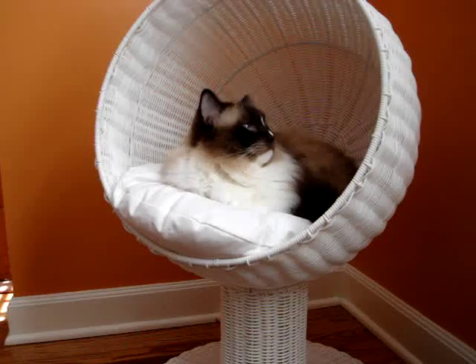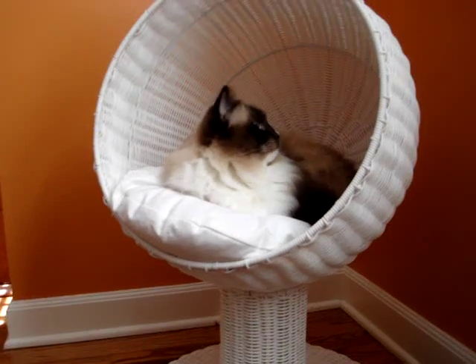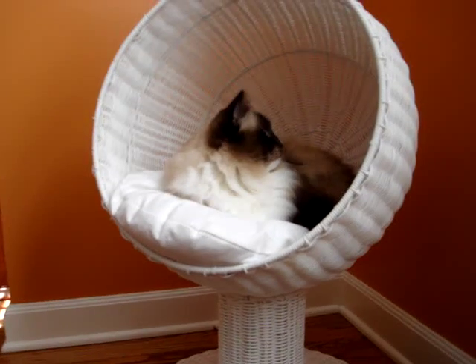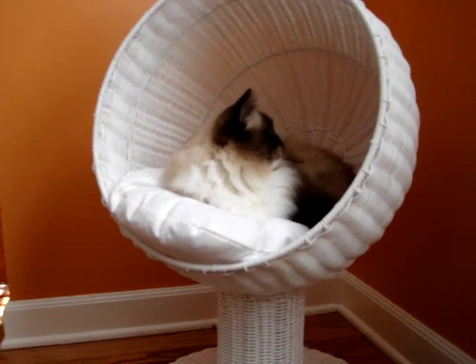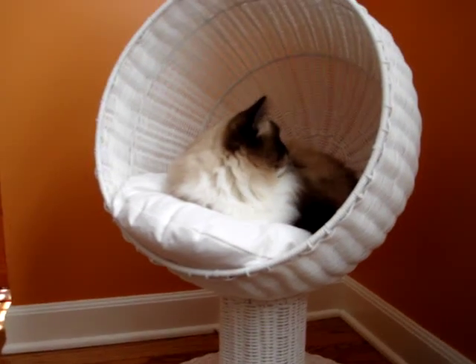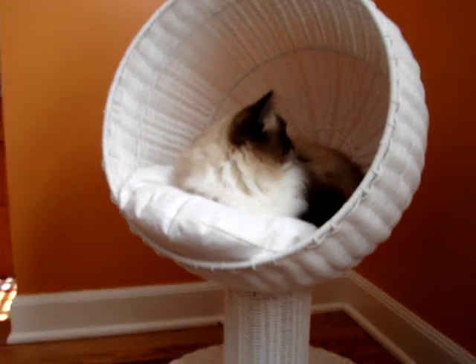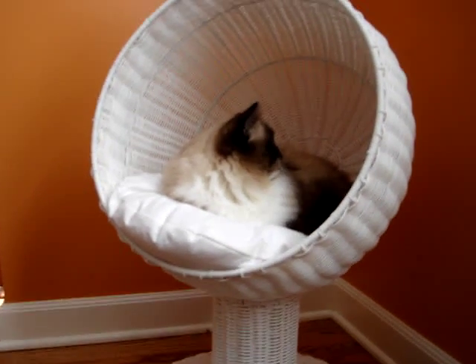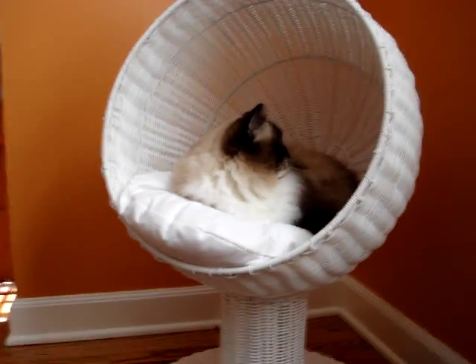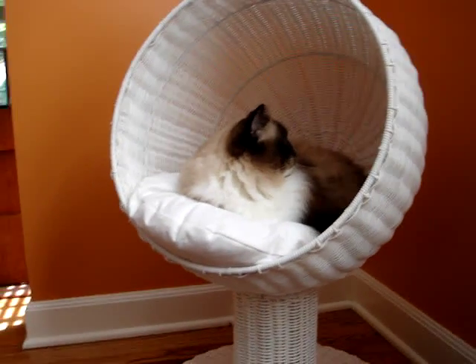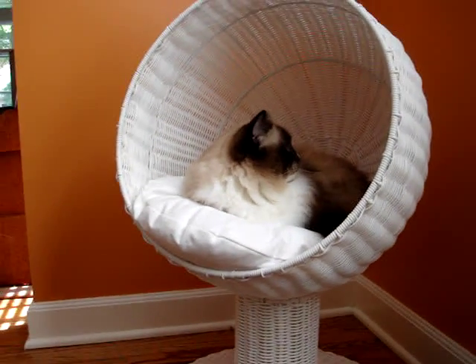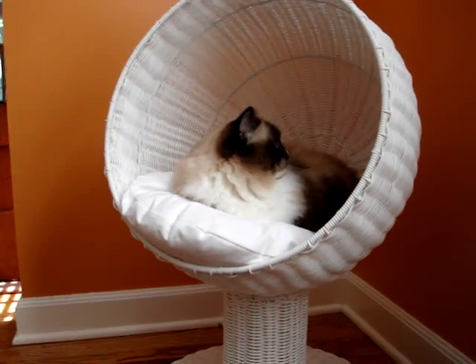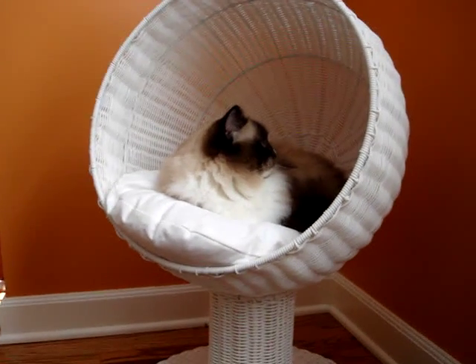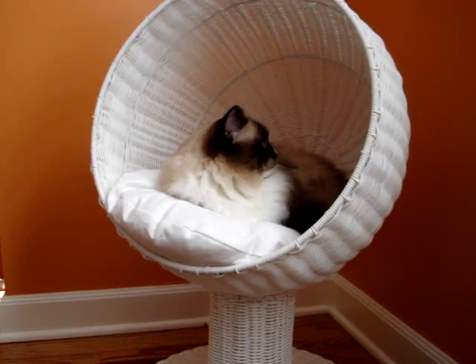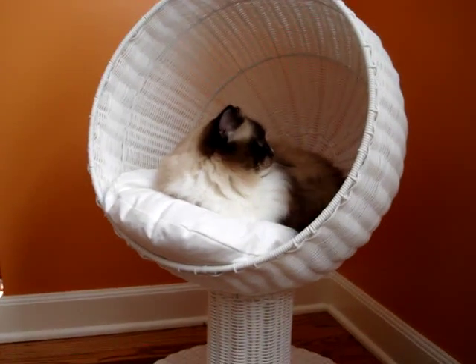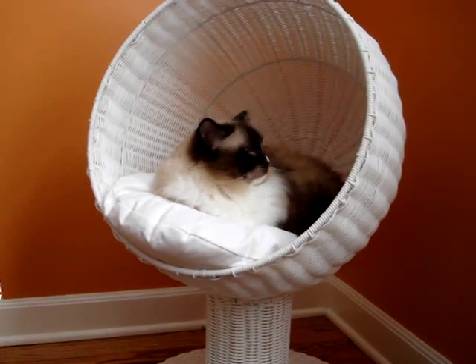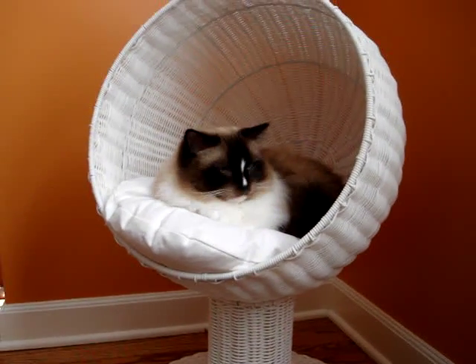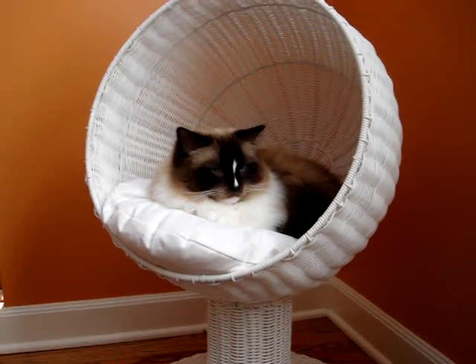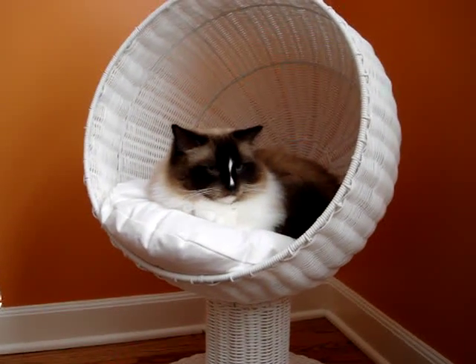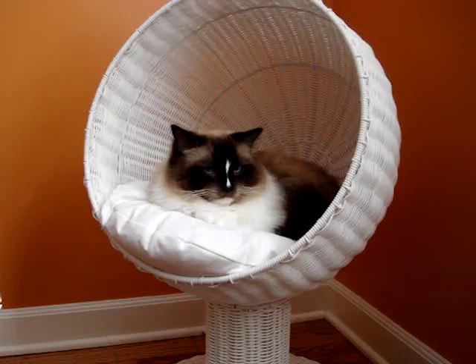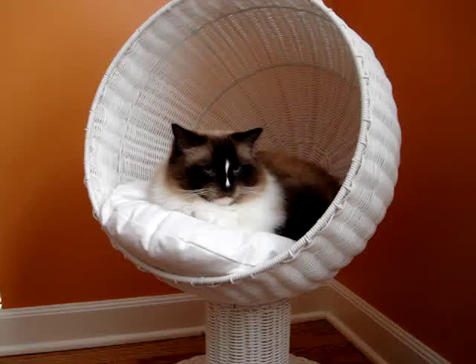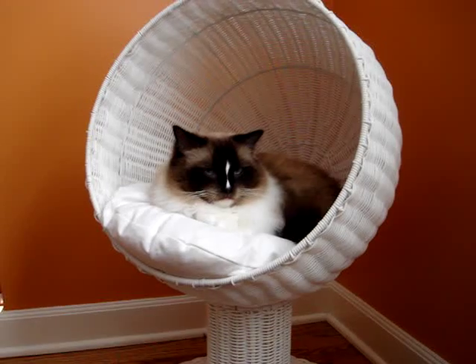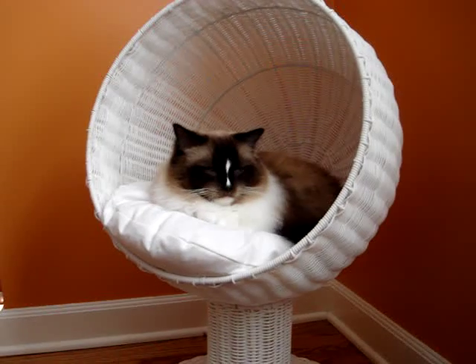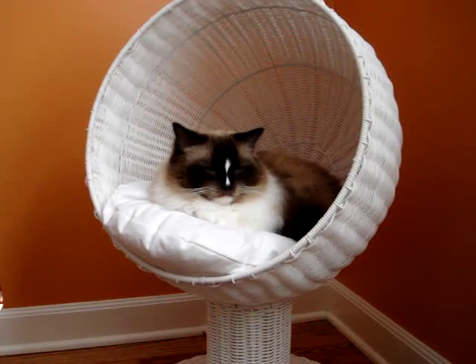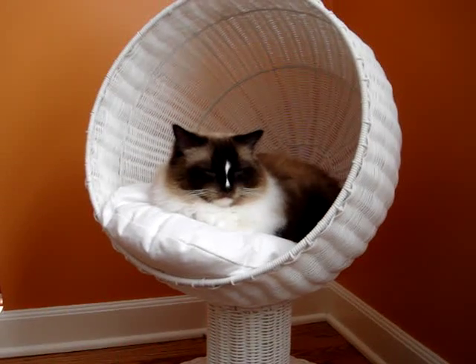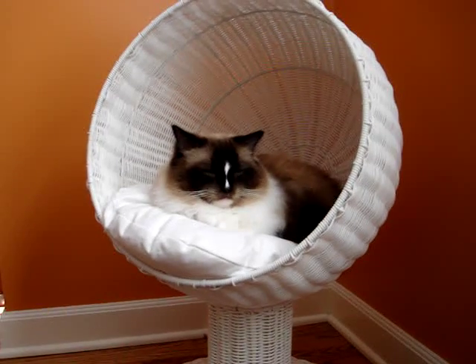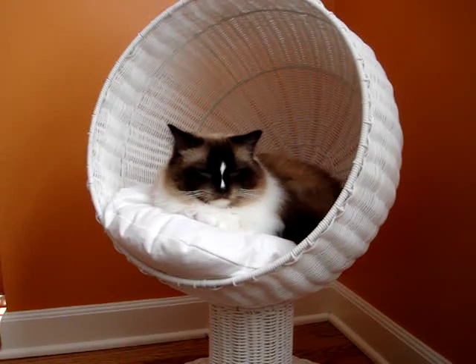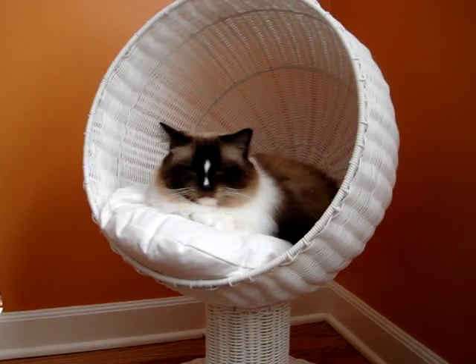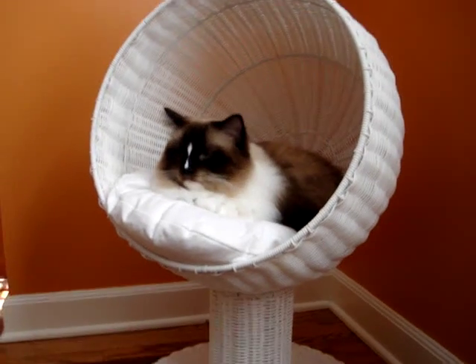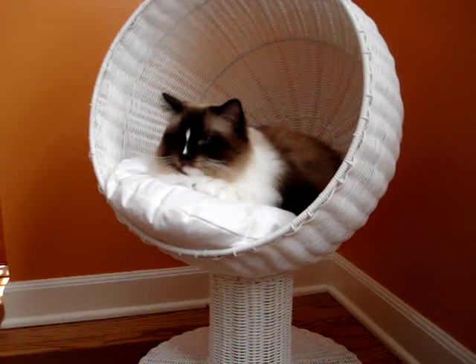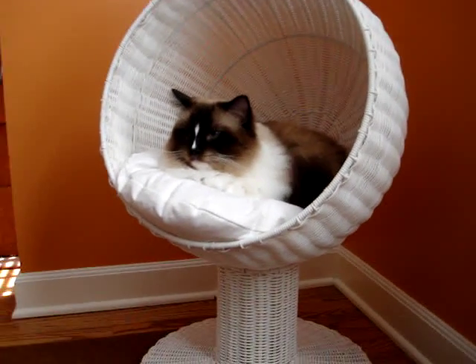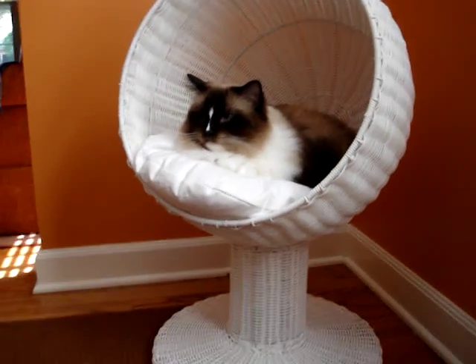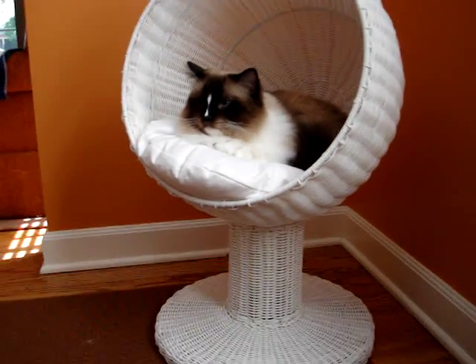This is Charlie, and he is in the Kitty Ball Bed made by the Refined Feline. This is the white version.